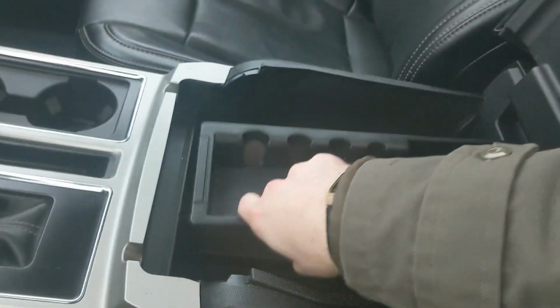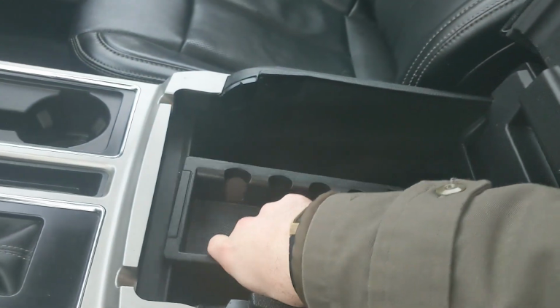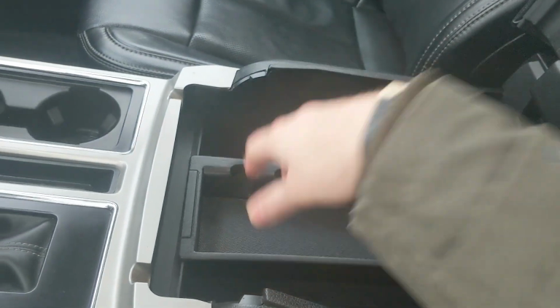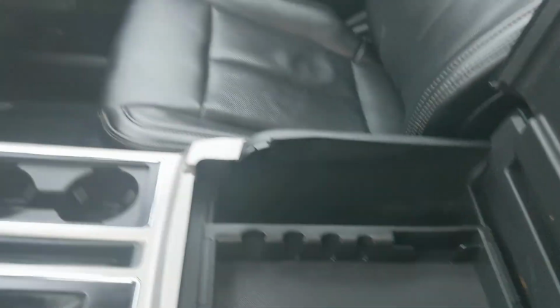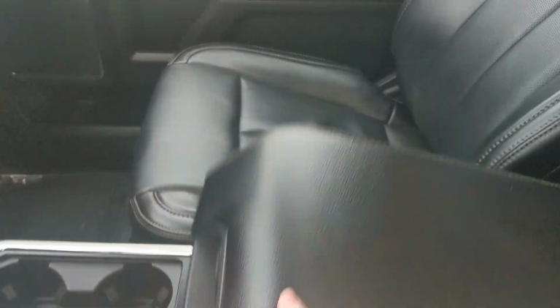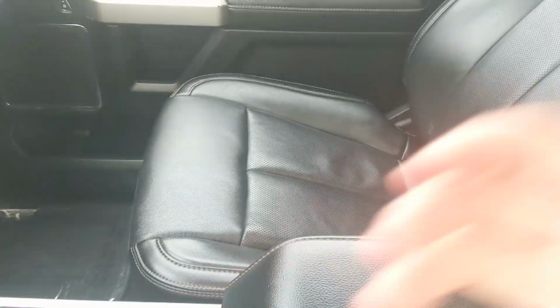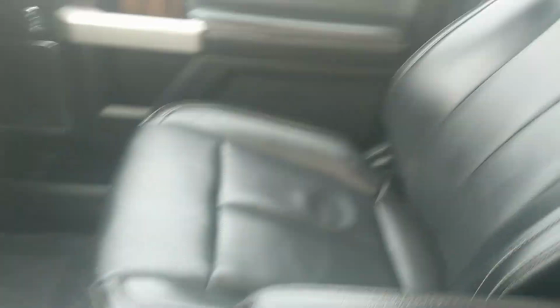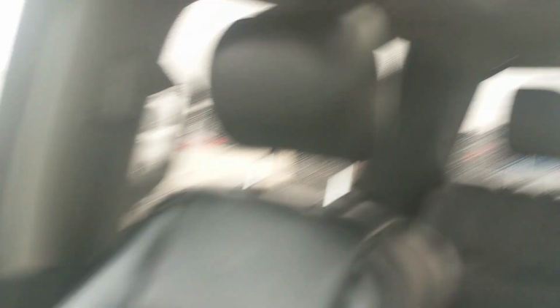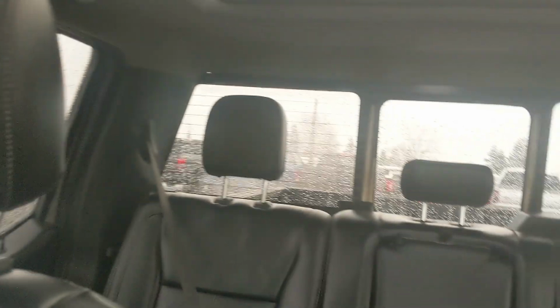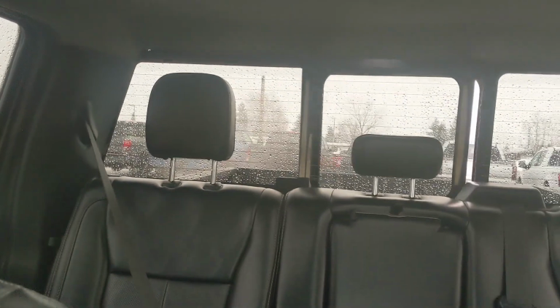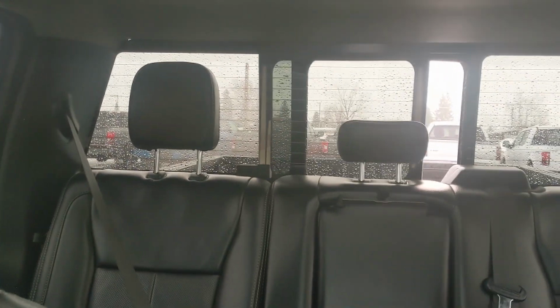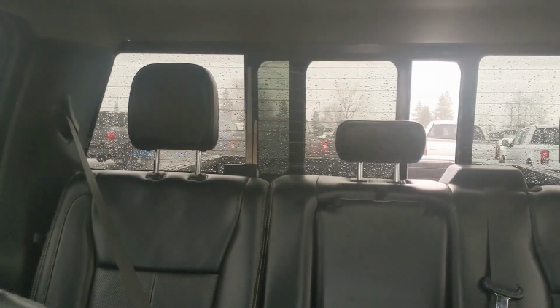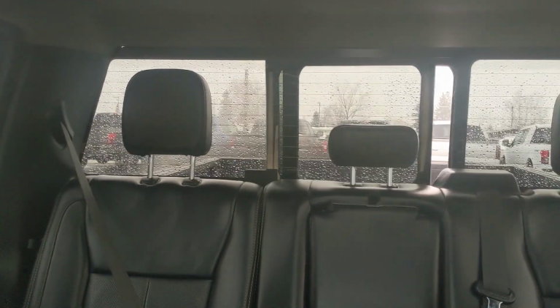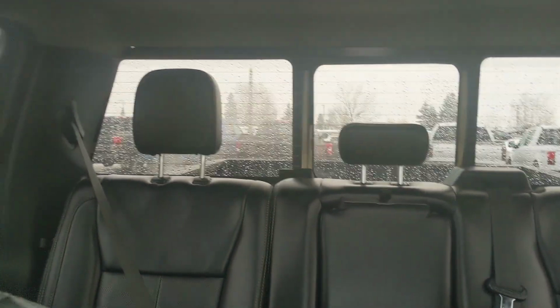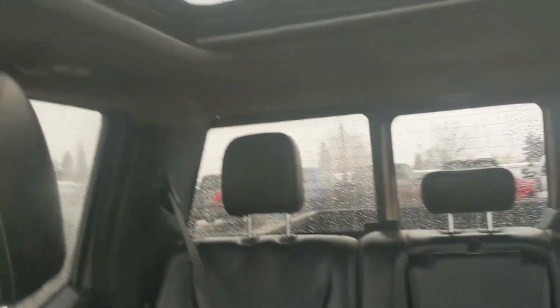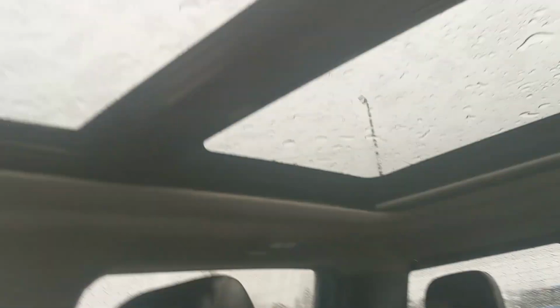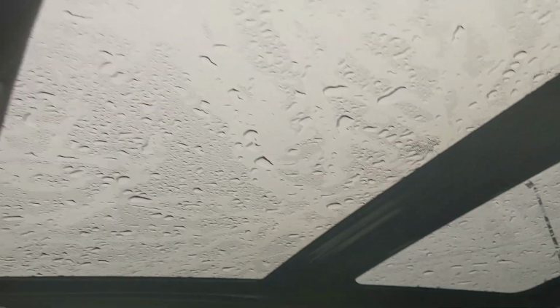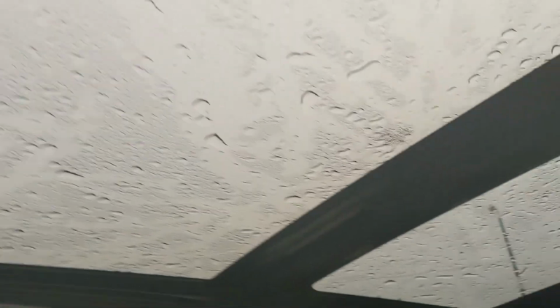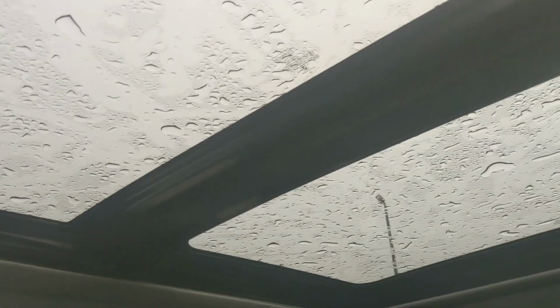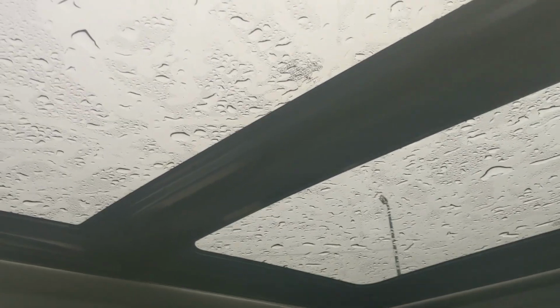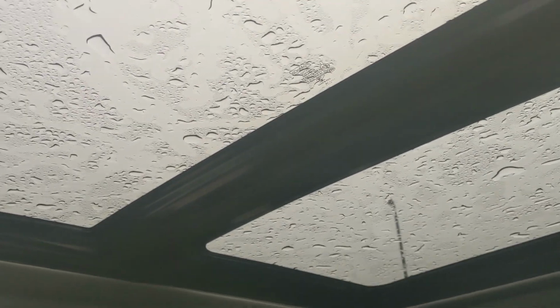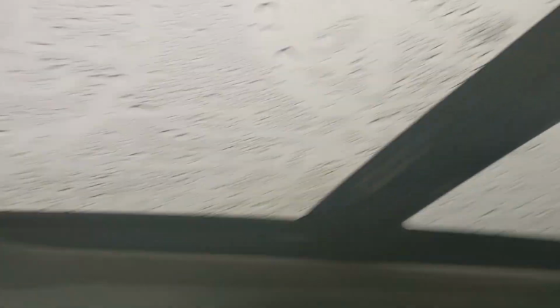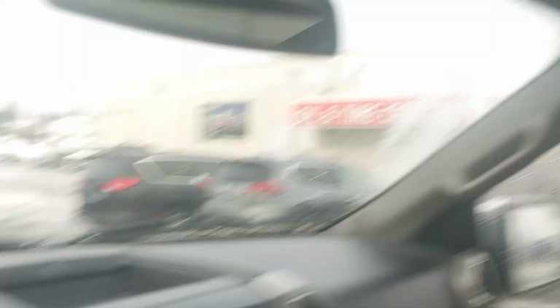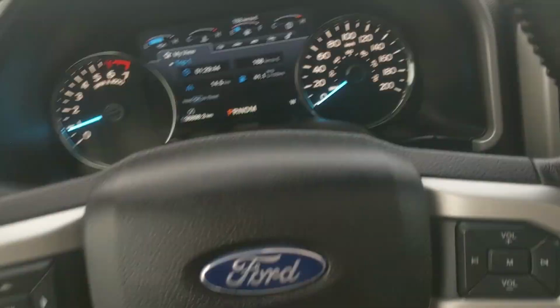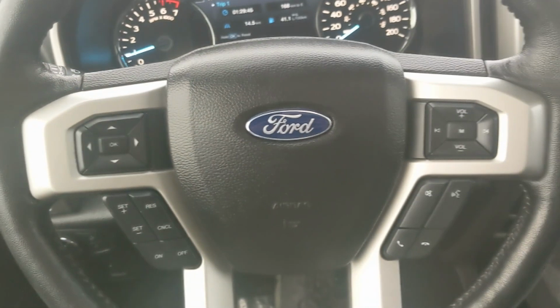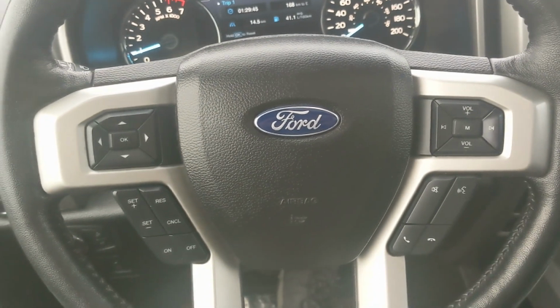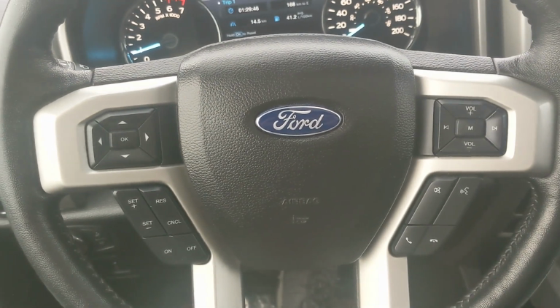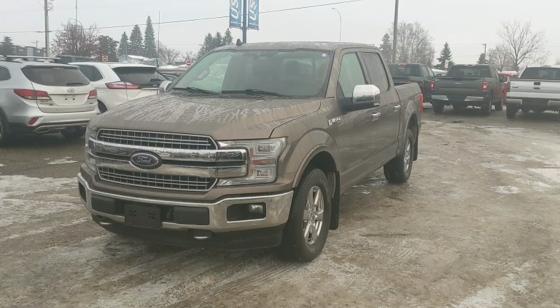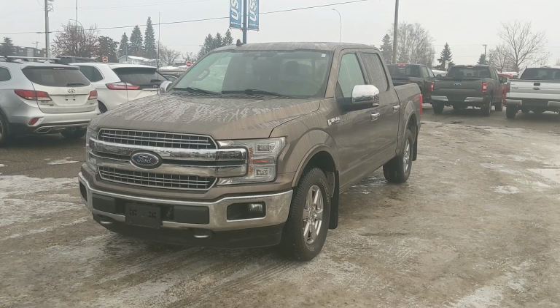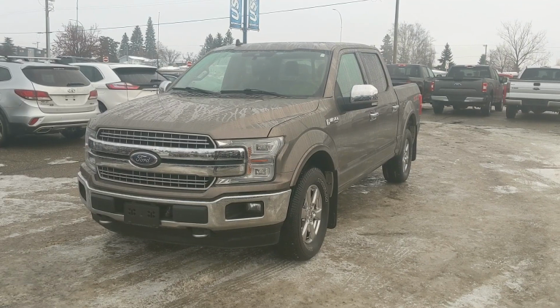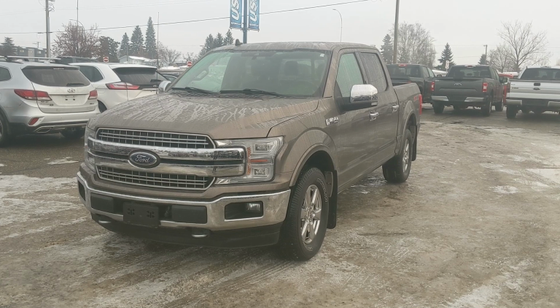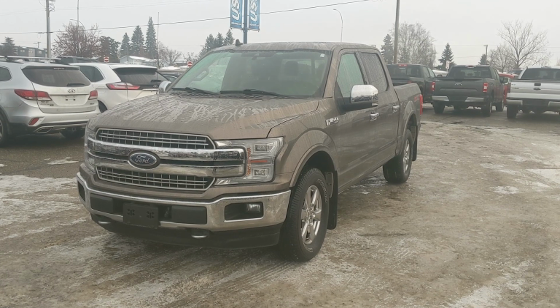Looking back, you have a power sliding rear window, and last but not least you have a twin-panel moonroof up top so you can let the sunshine in. That should cover our look at the interior.